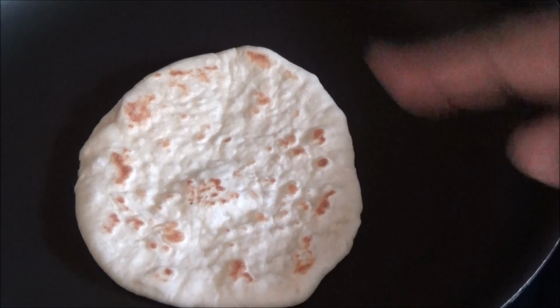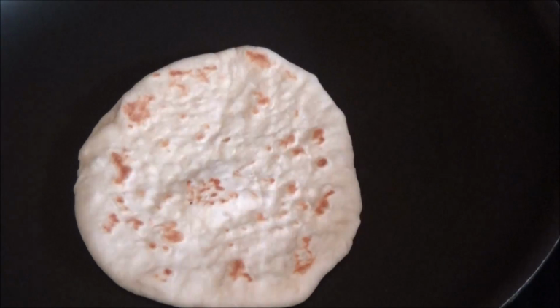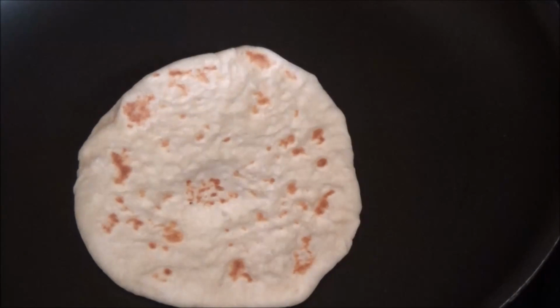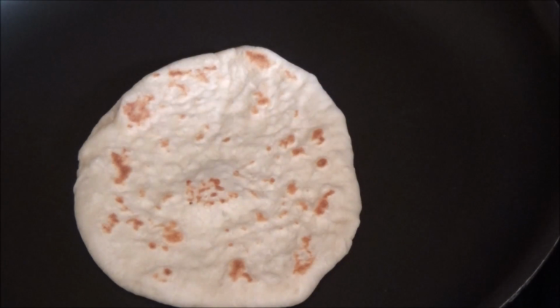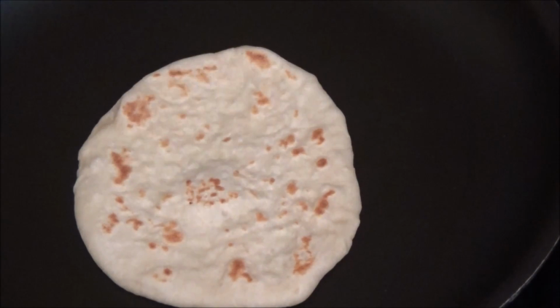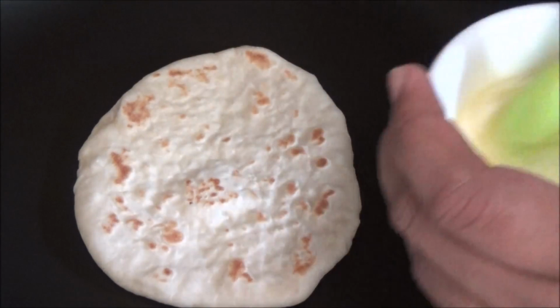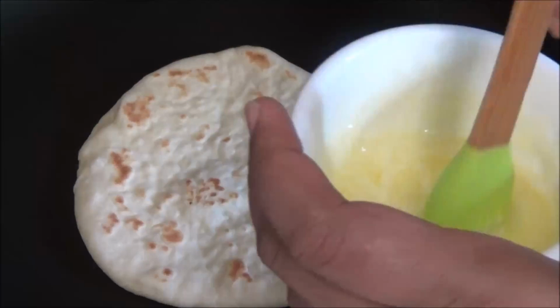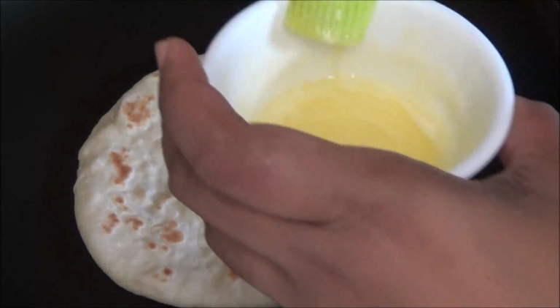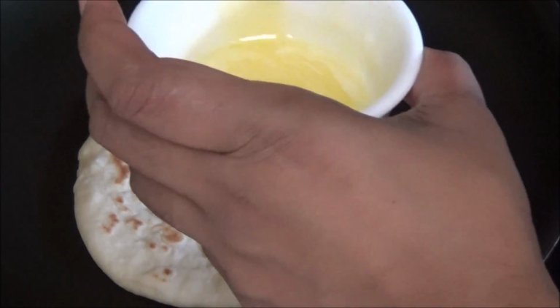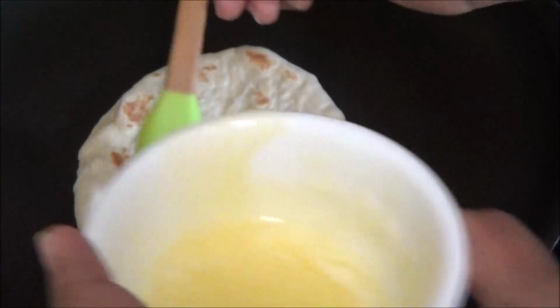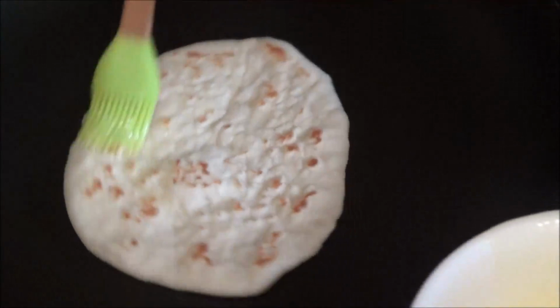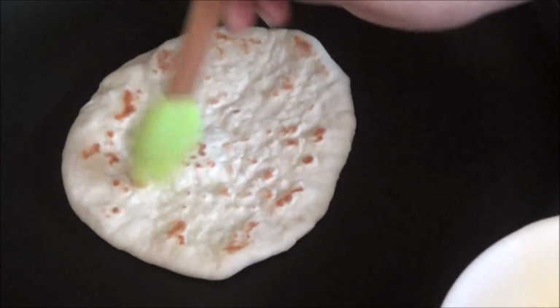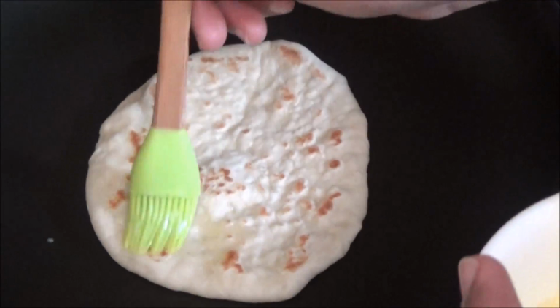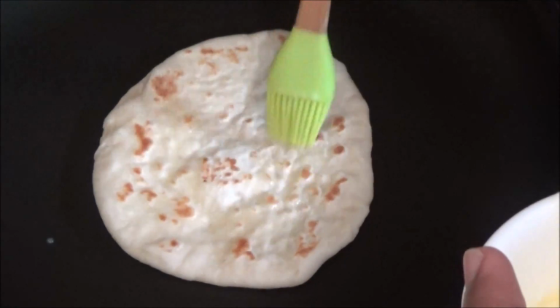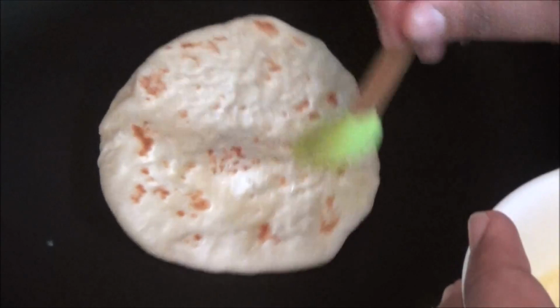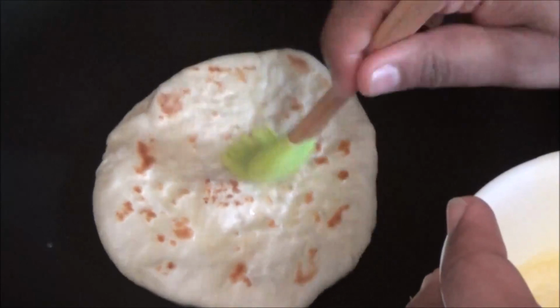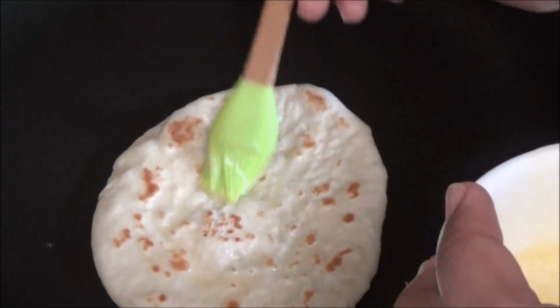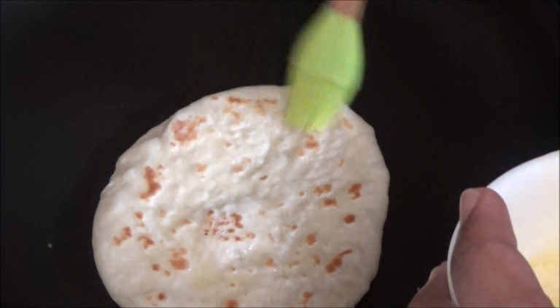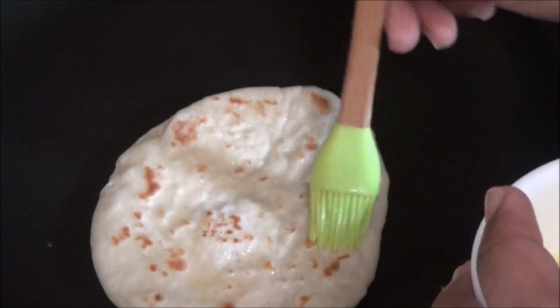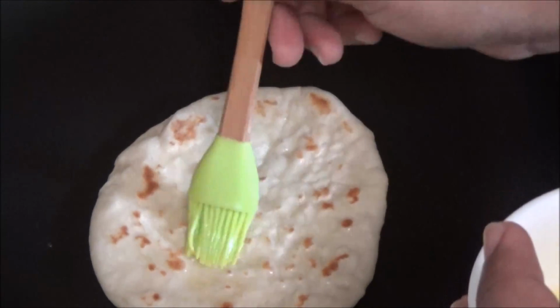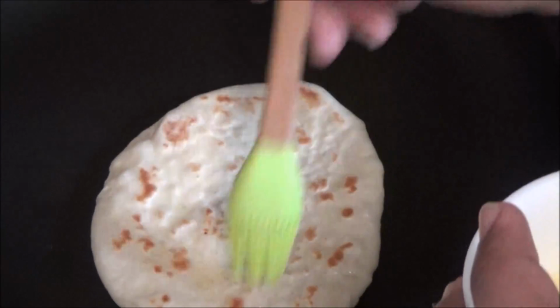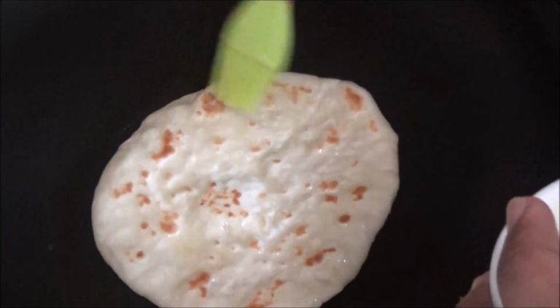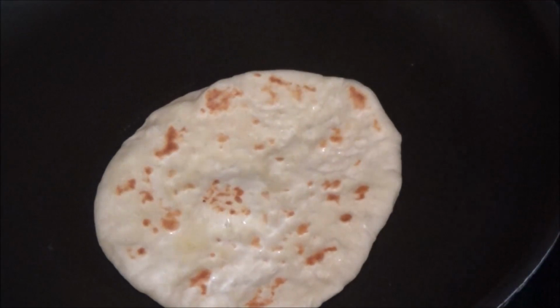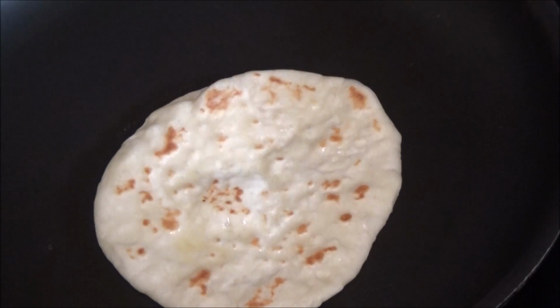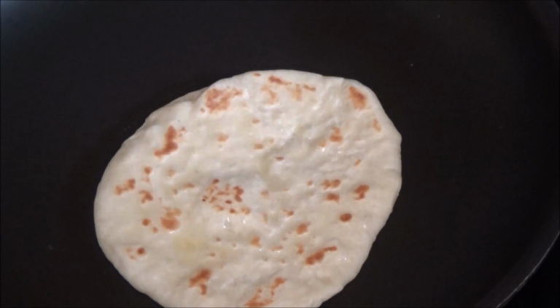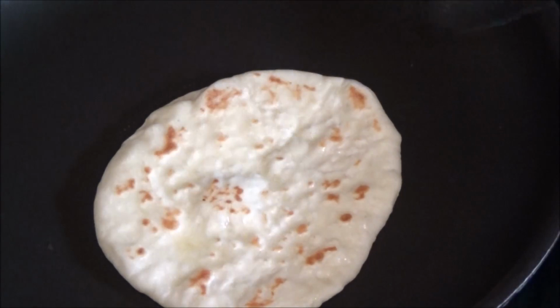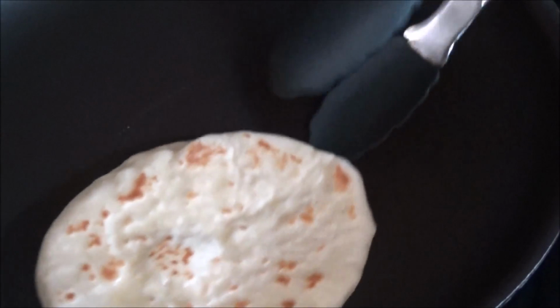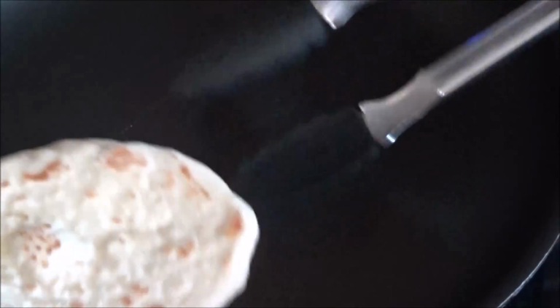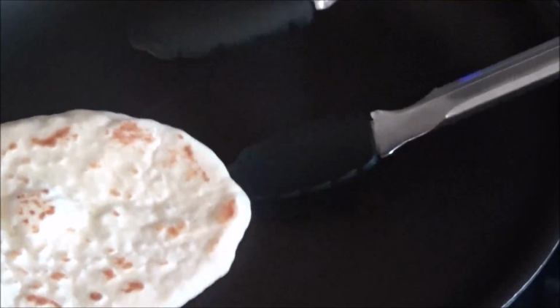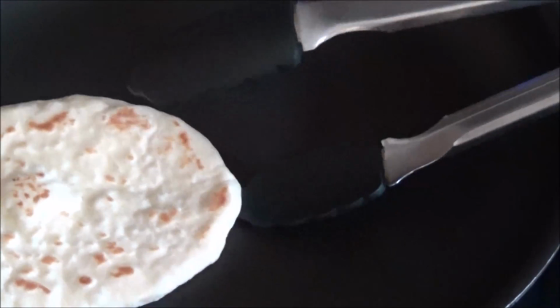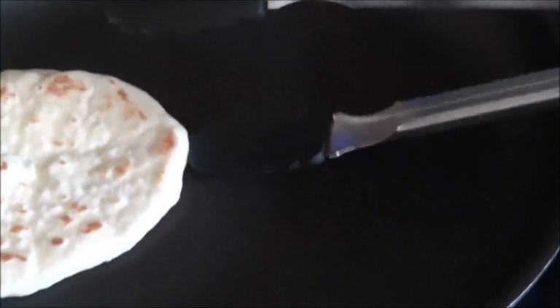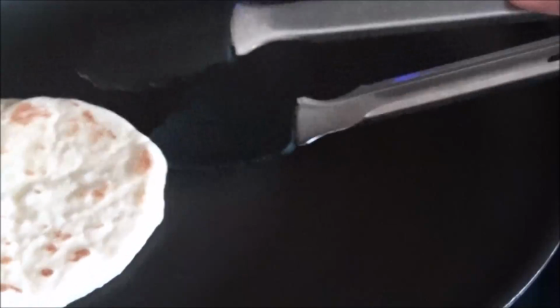Once the naan is brown on both sides, you're going to take some melted butter and just brush it over the top. Then take it out and set it aside on your serving plate.